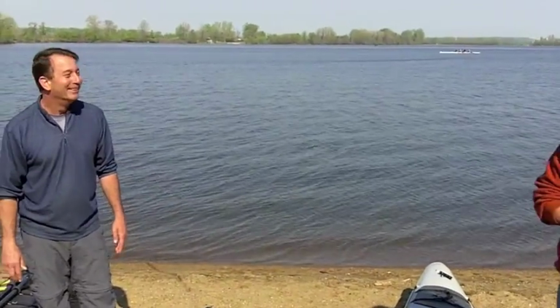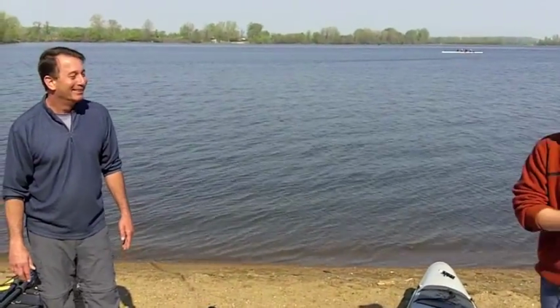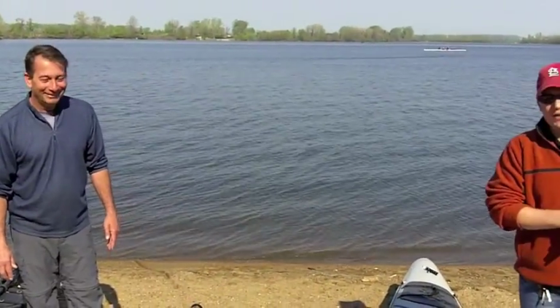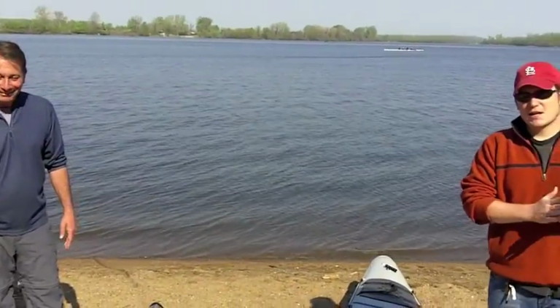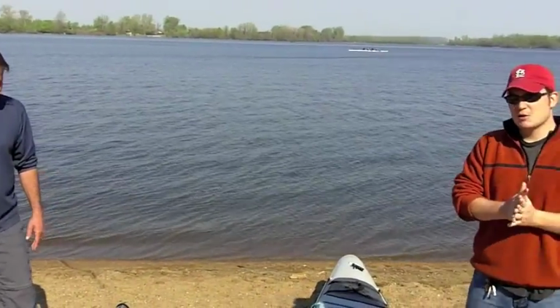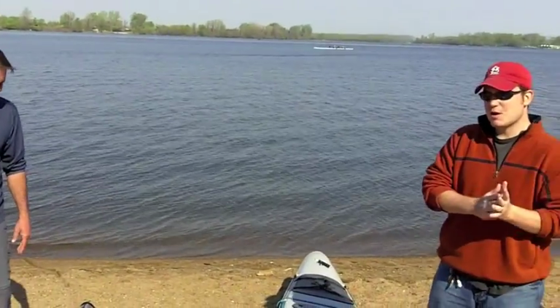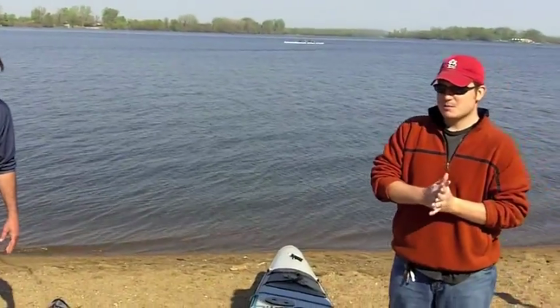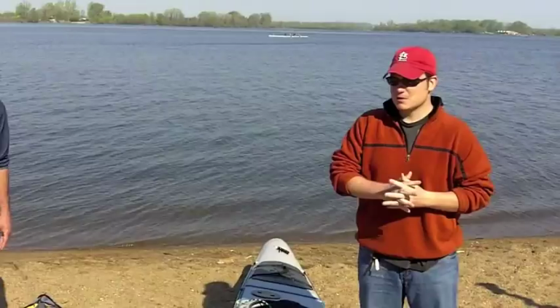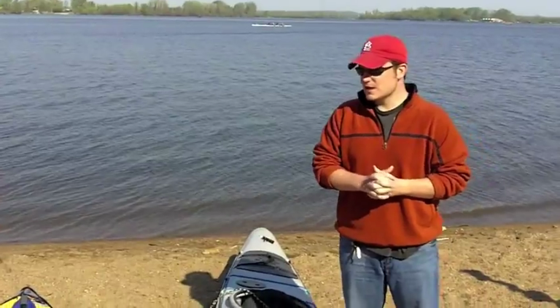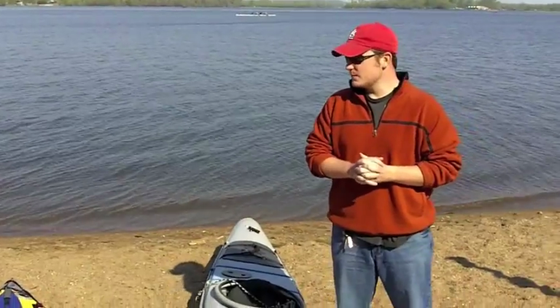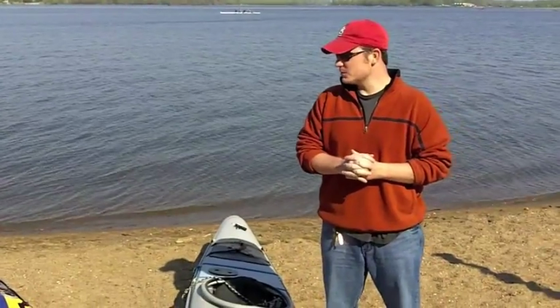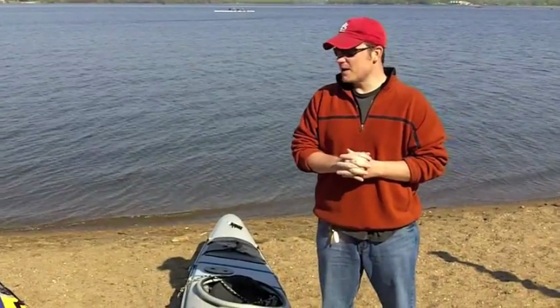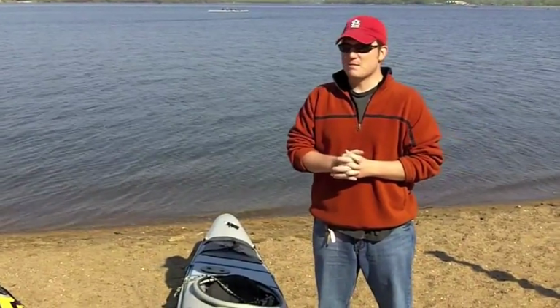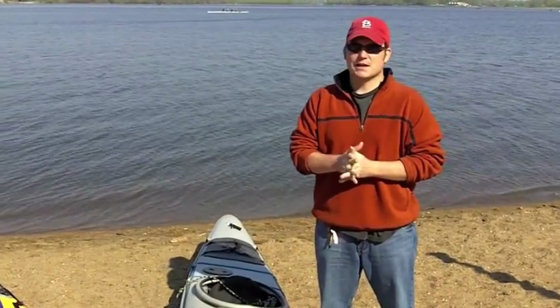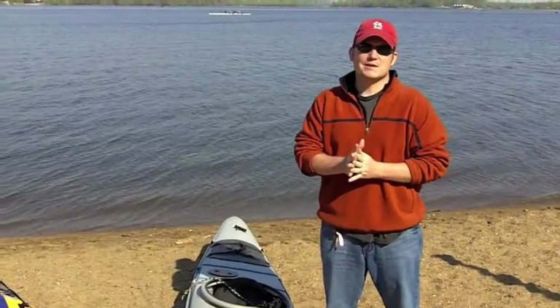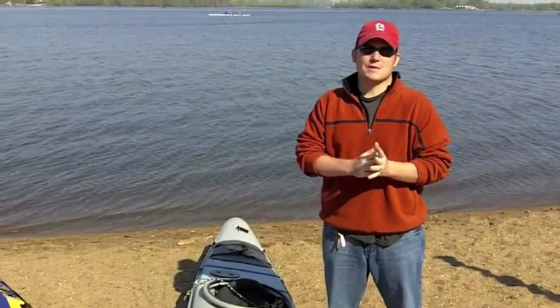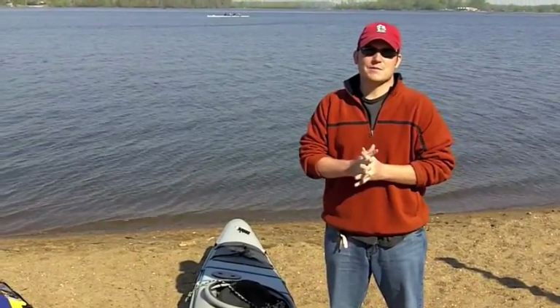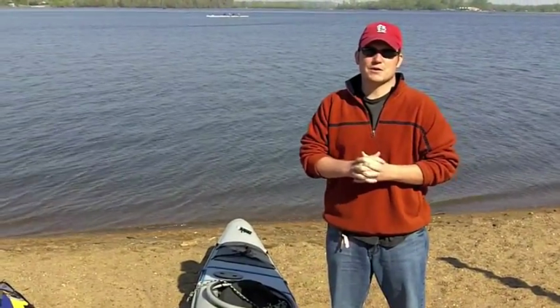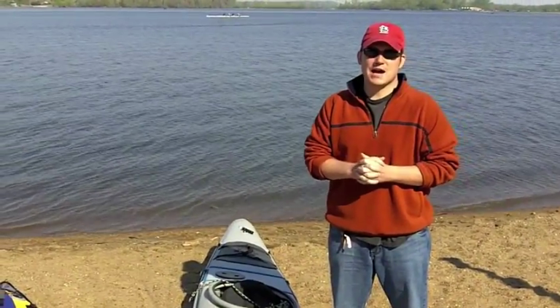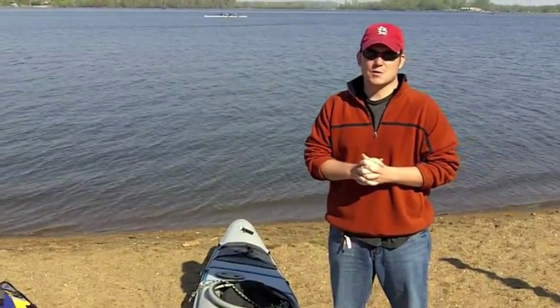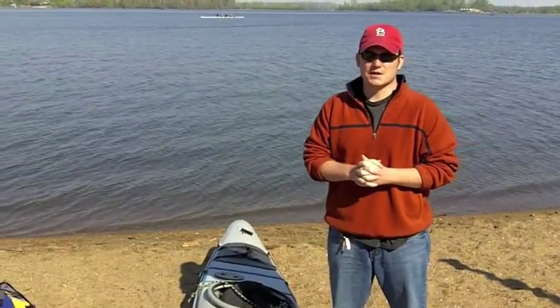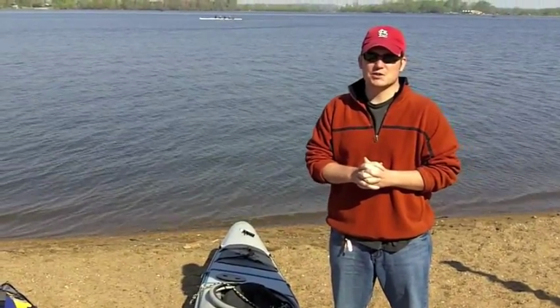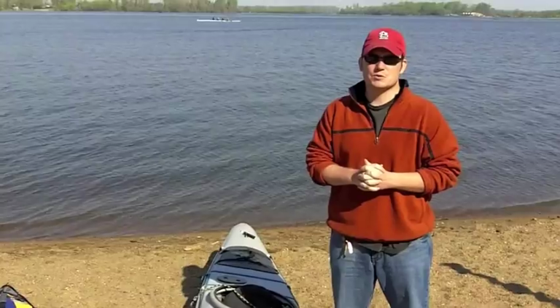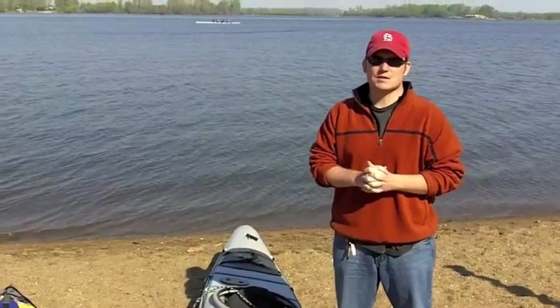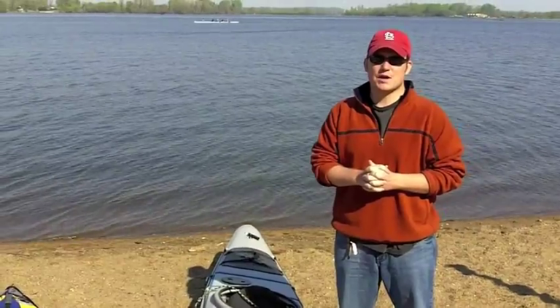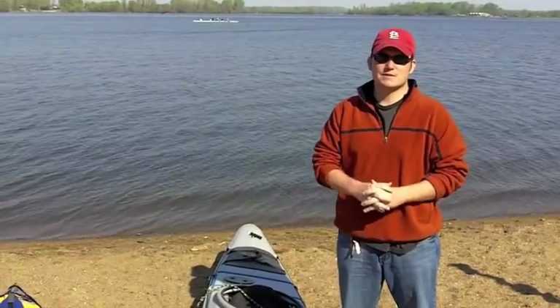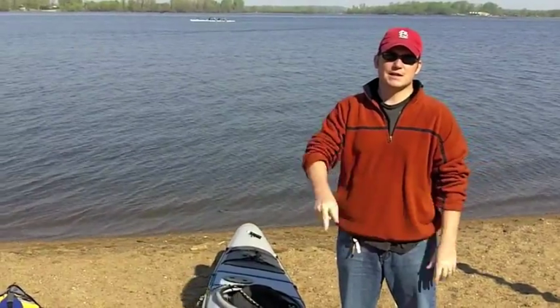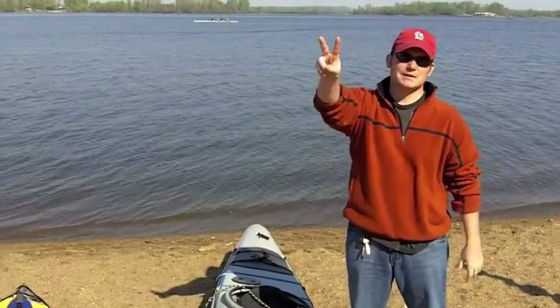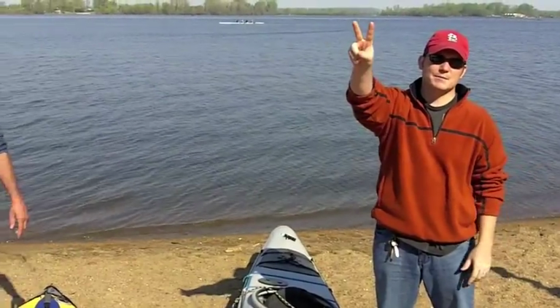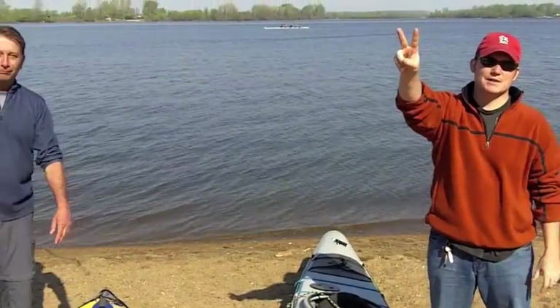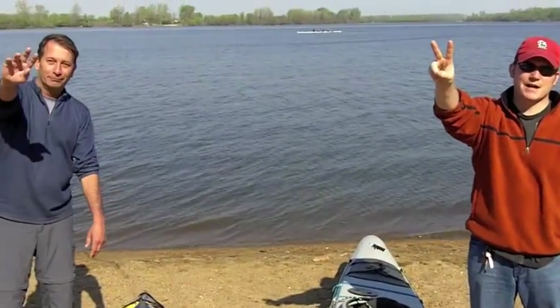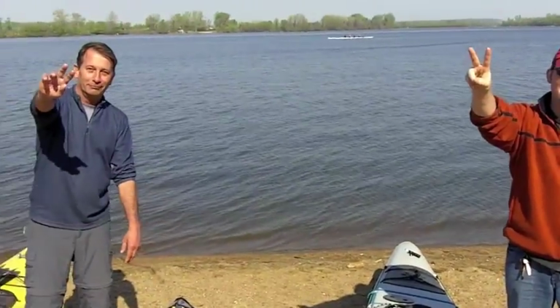Well, I think that concludes our episode this time. I'm sure we'll have Rob back again to talk about some other kayaking-oriented topics. But until then, take it easy. CampingGearTV.com.